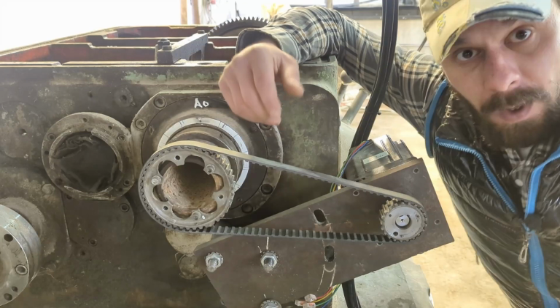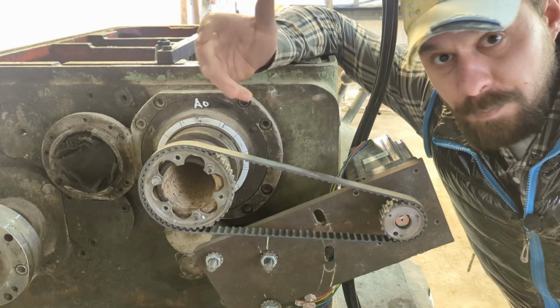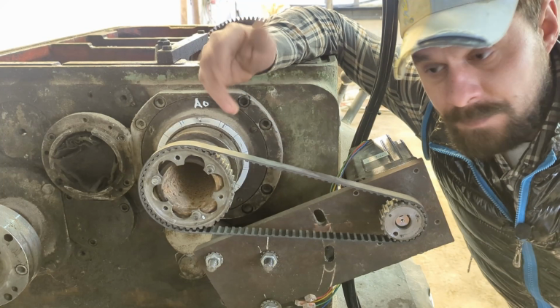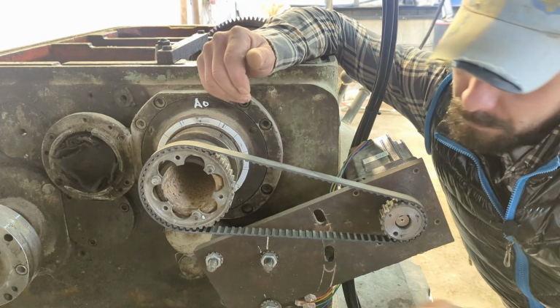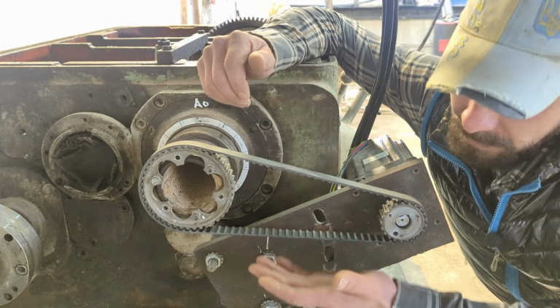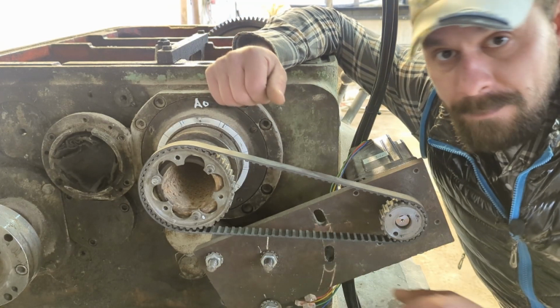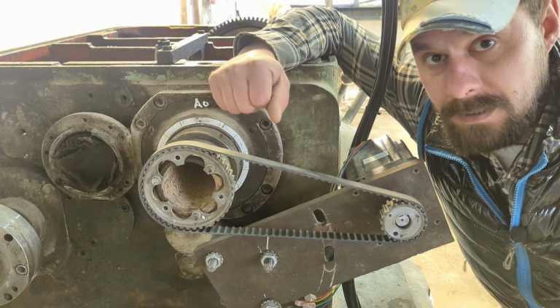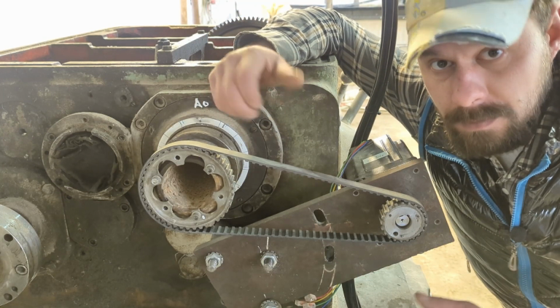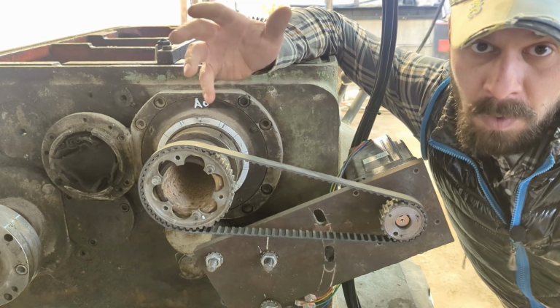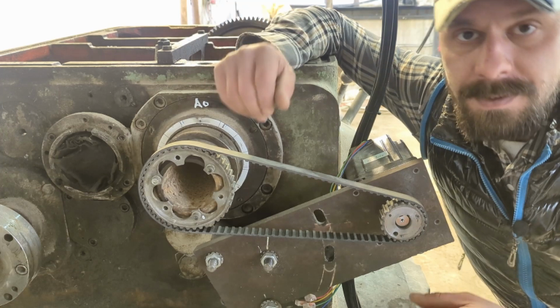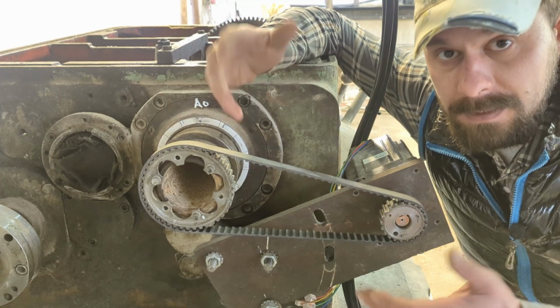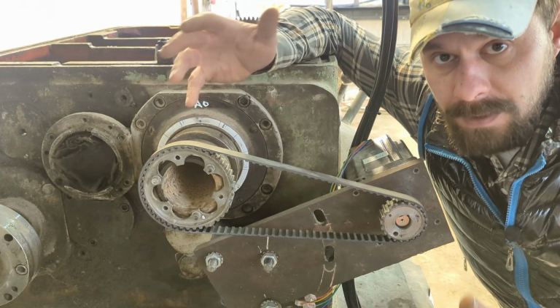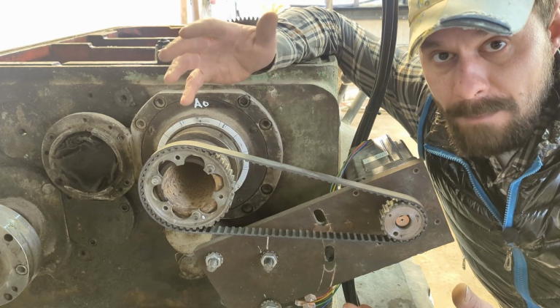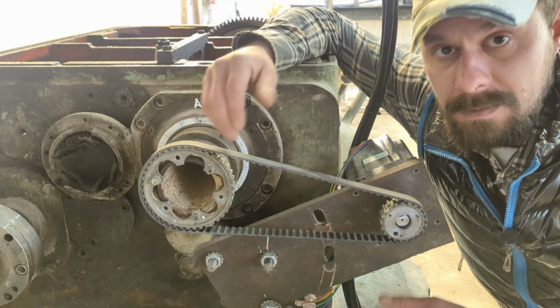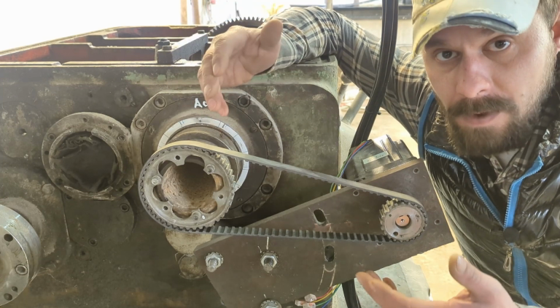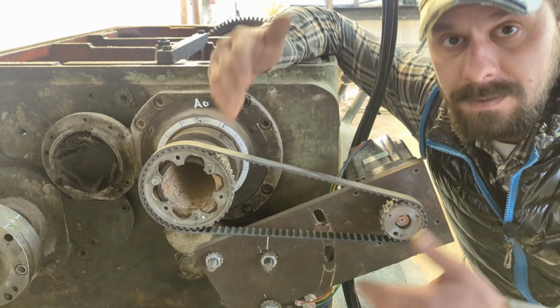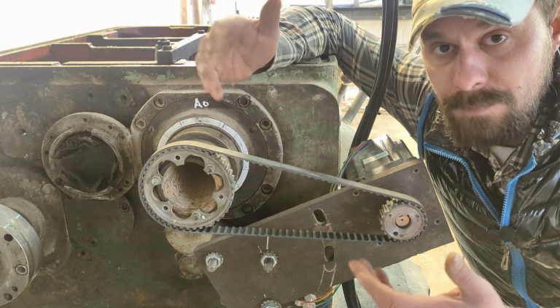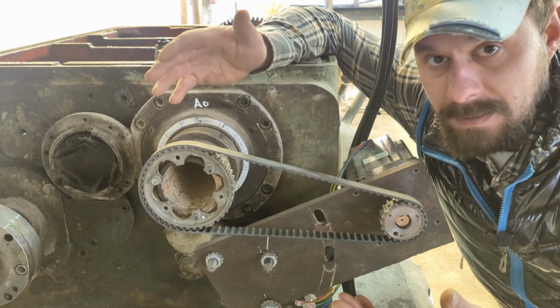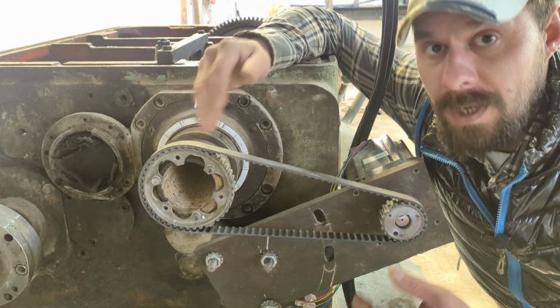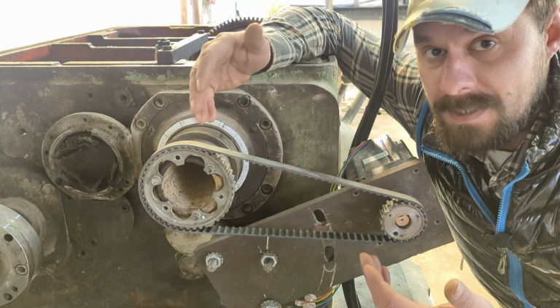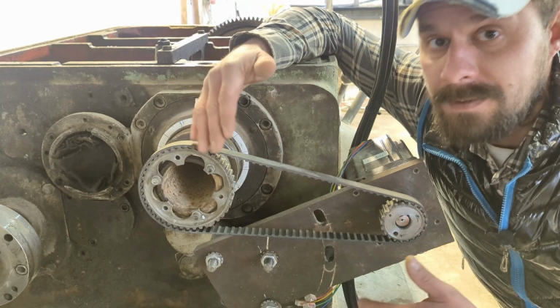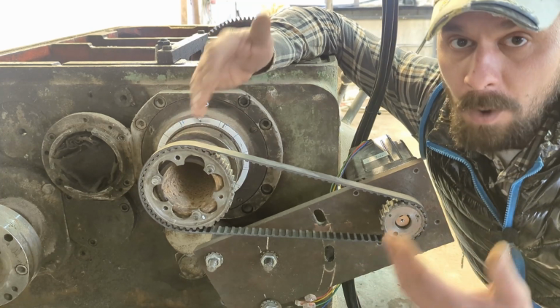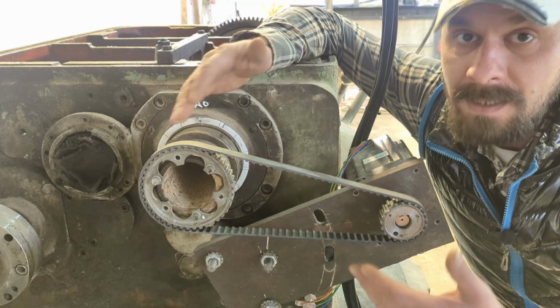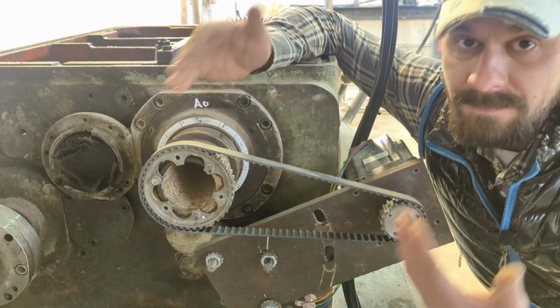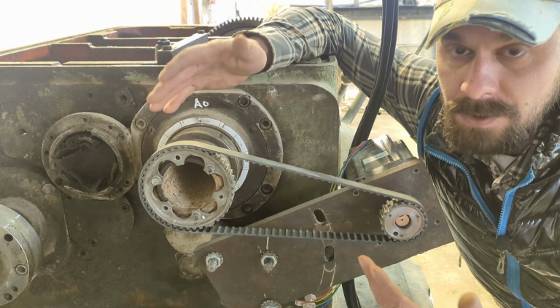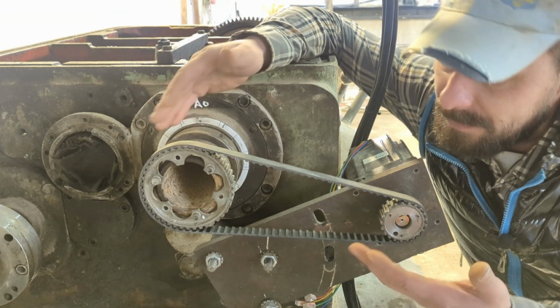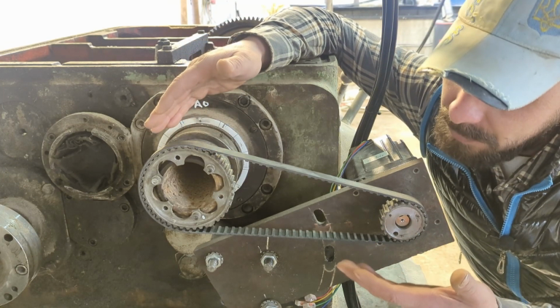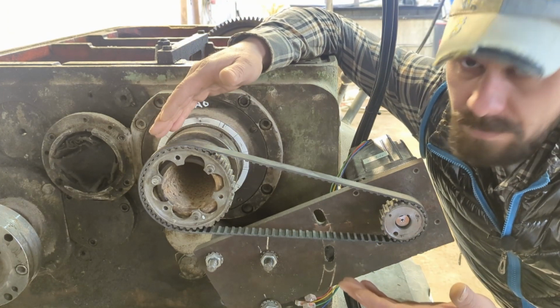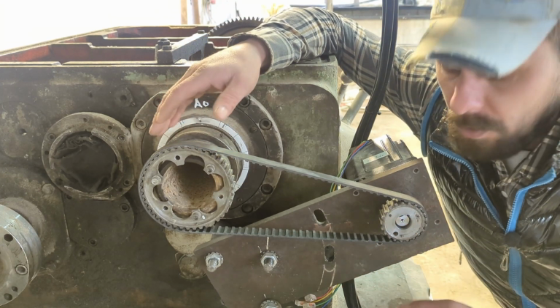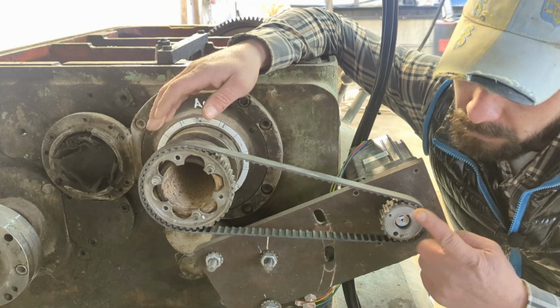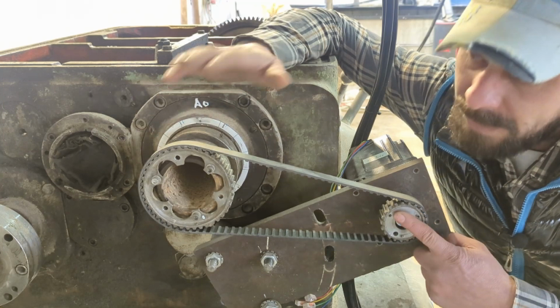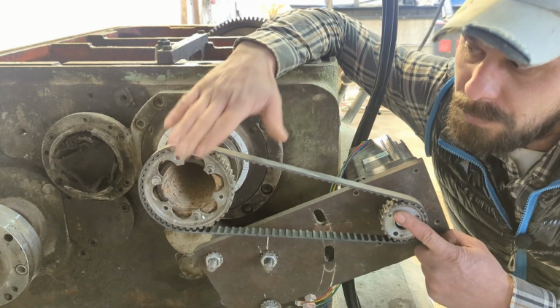Which brings me to my next temporary solution. It works, but it has big drawbacks. The first is huge backlash. The second is low mechanical advantage — these gears have a ratio of only 1 to 2.